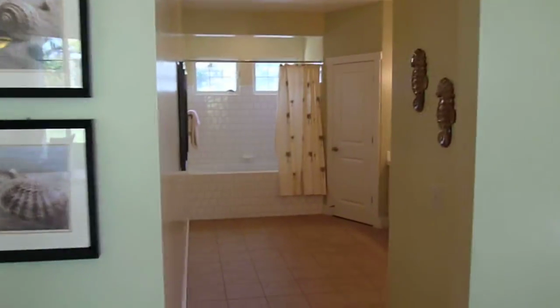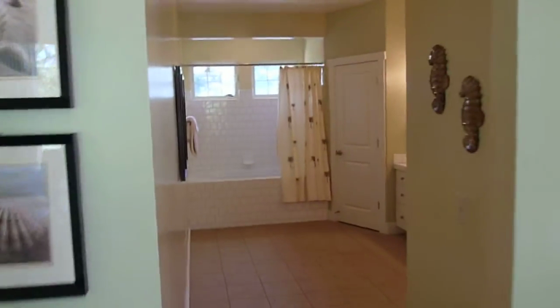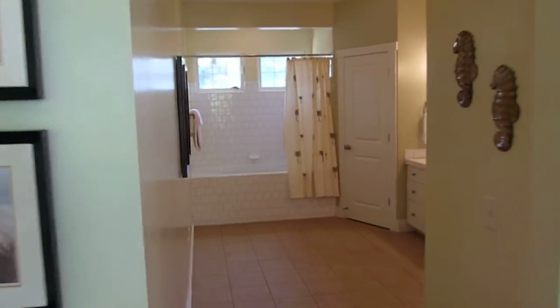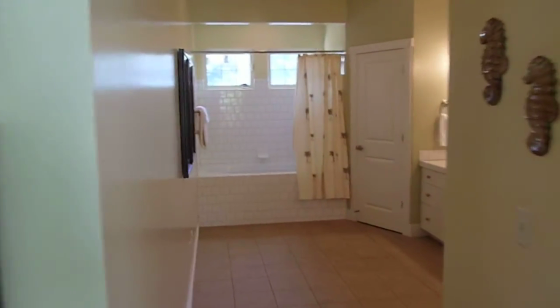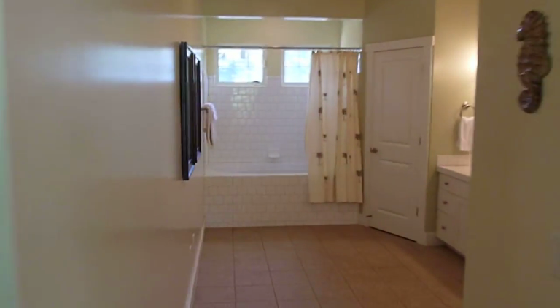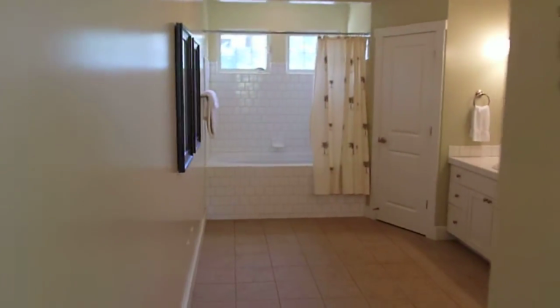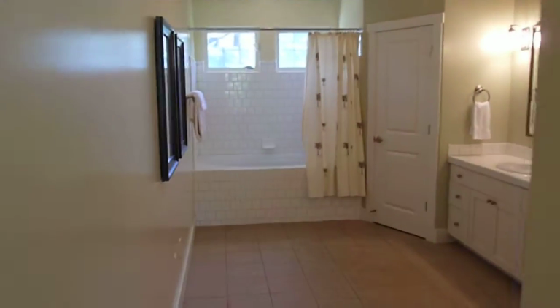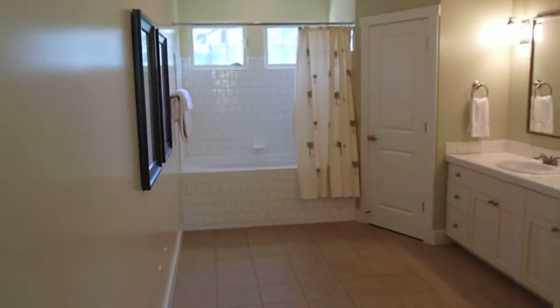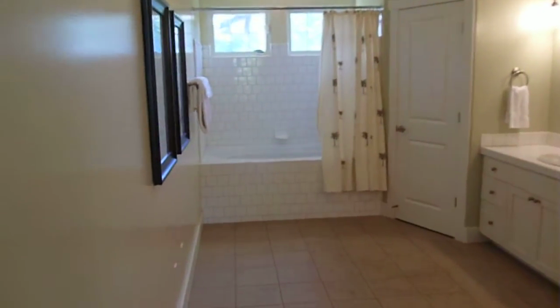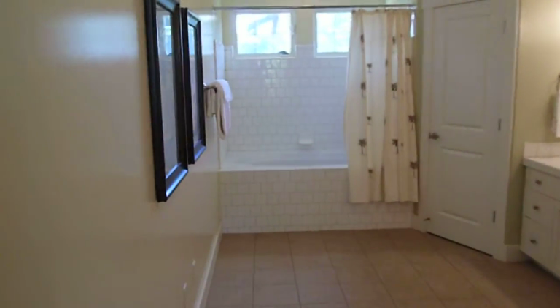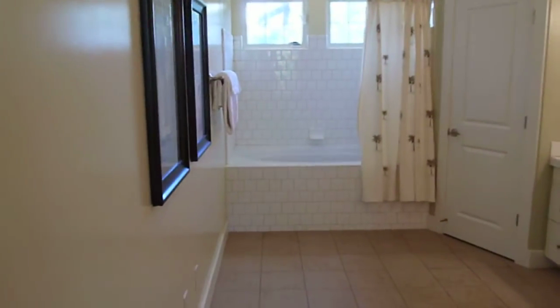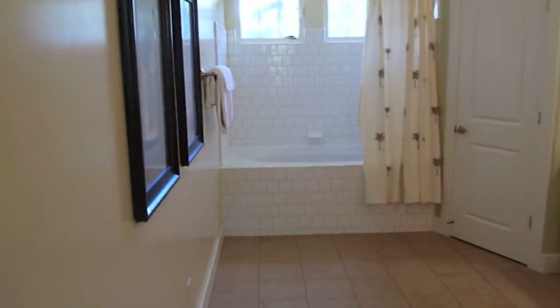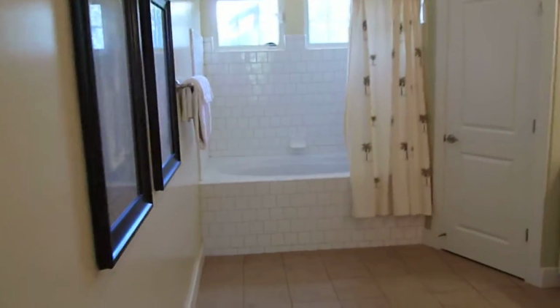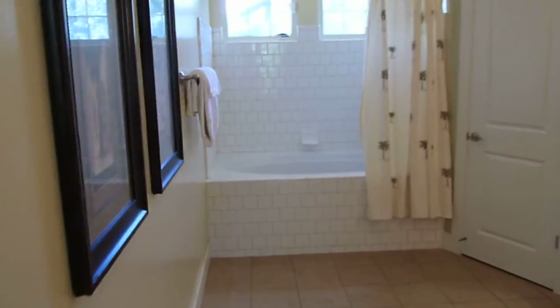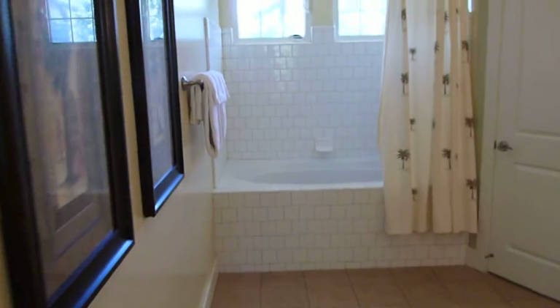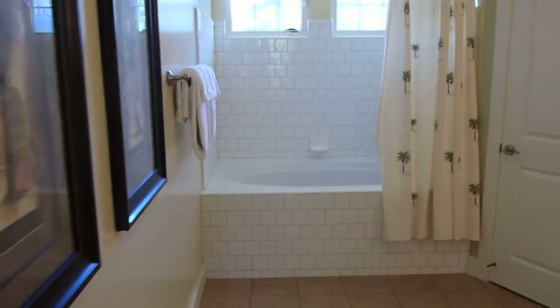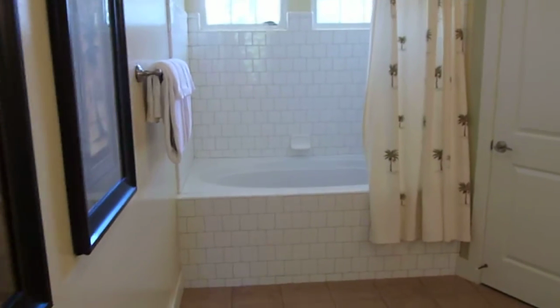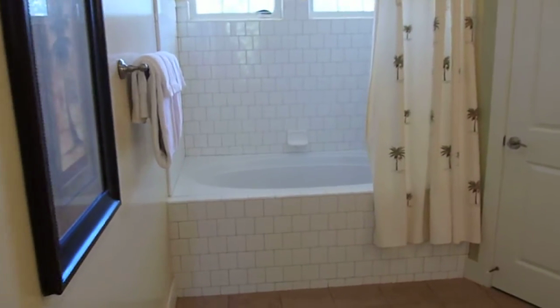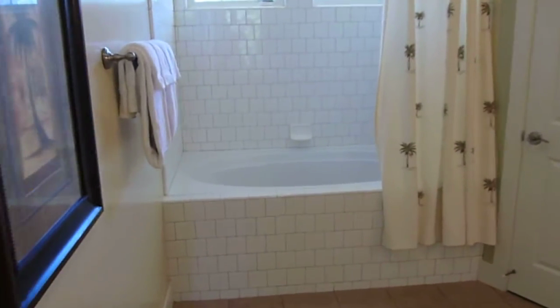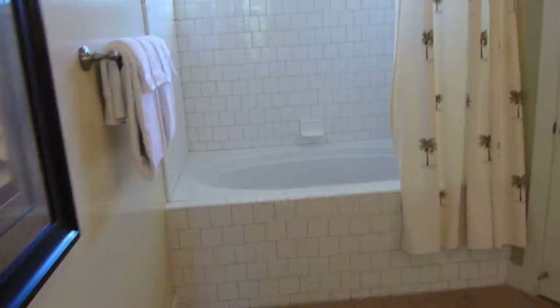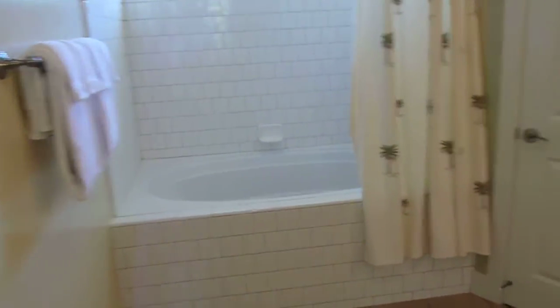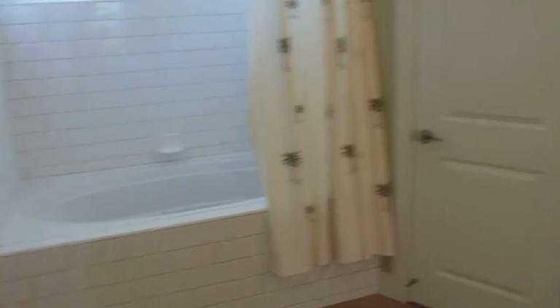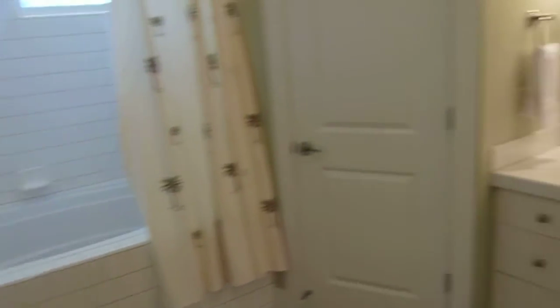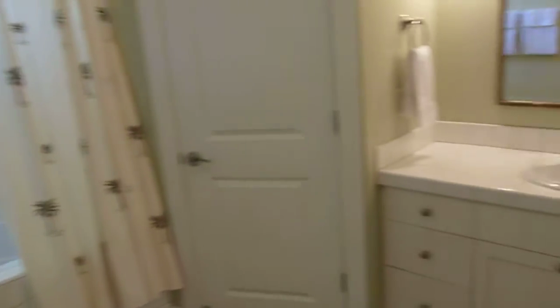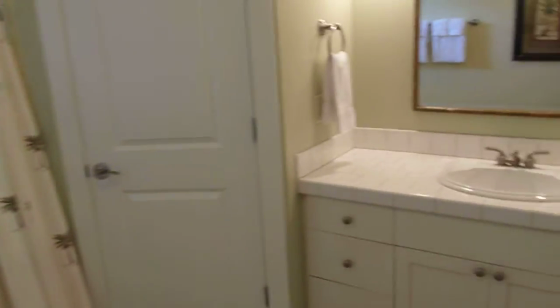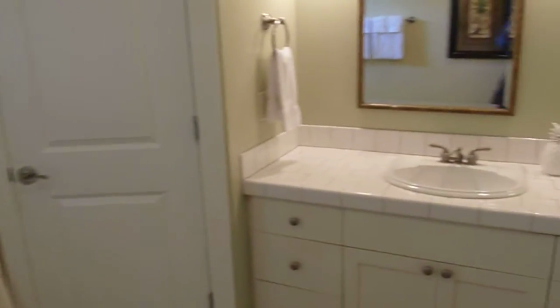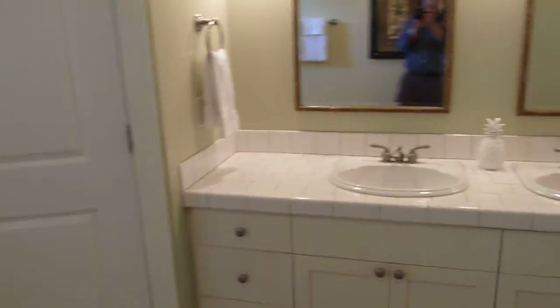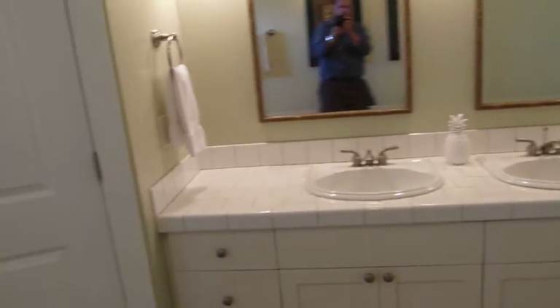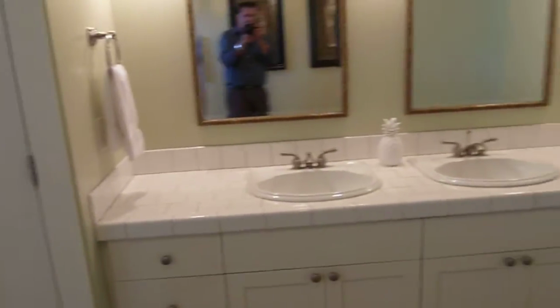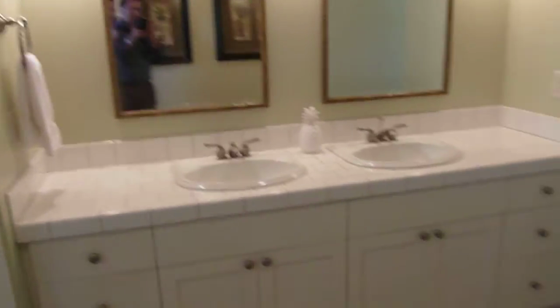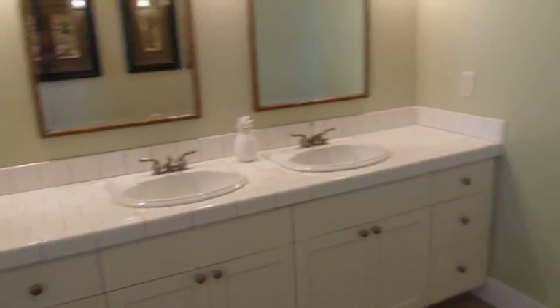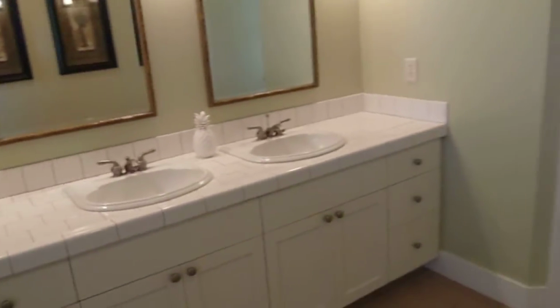The master bath is huge. It's got two sinks, a sunken-in tub, and plenty of room.